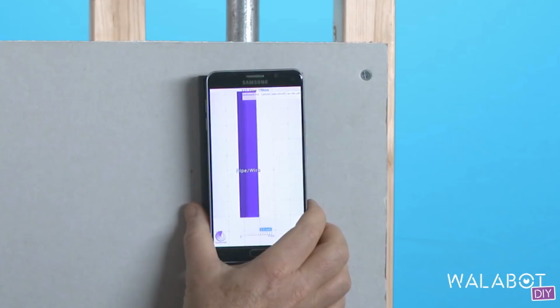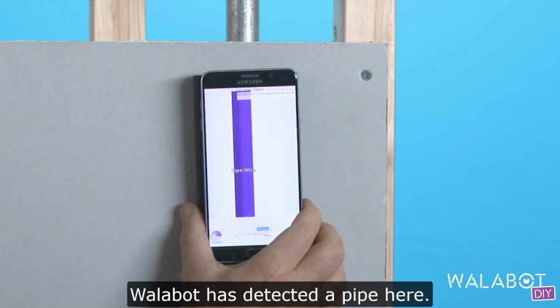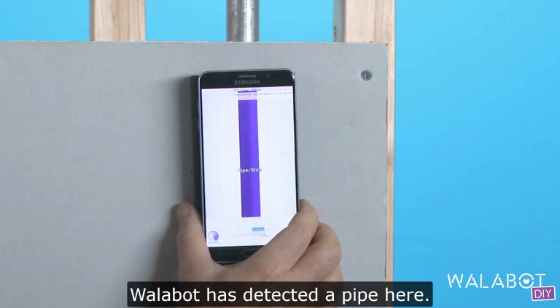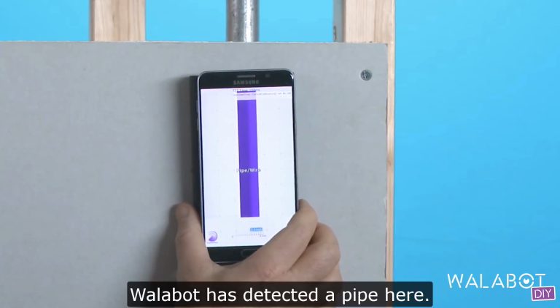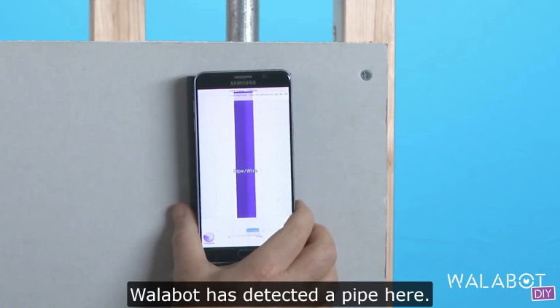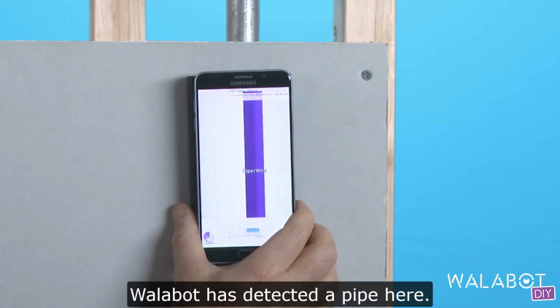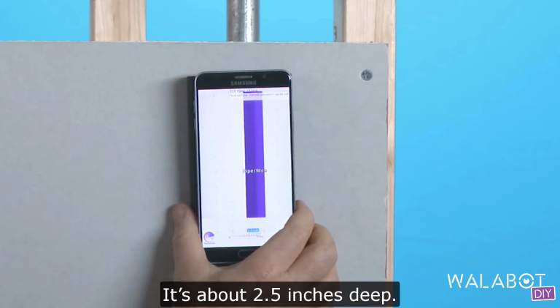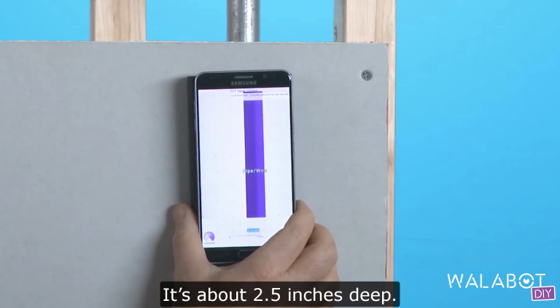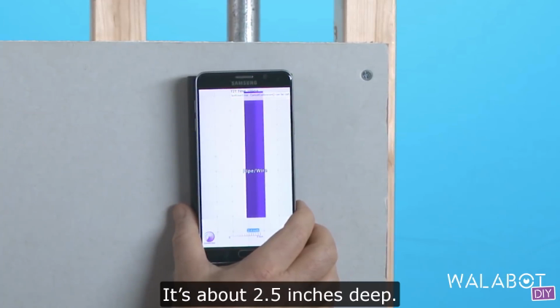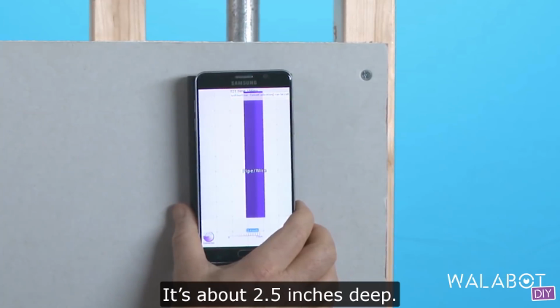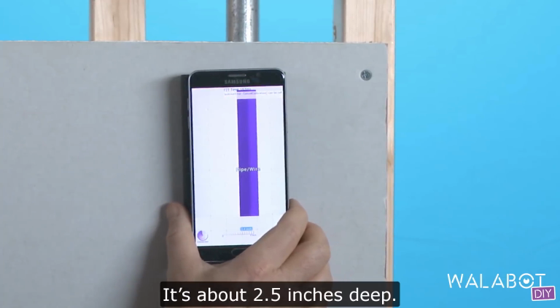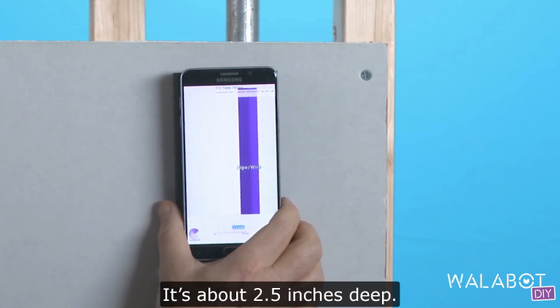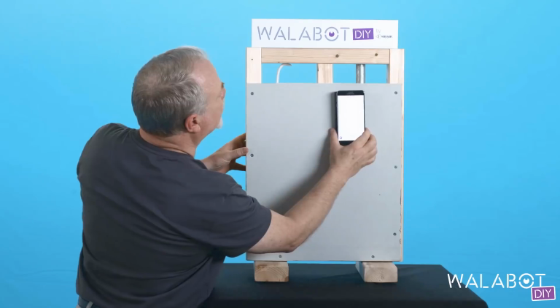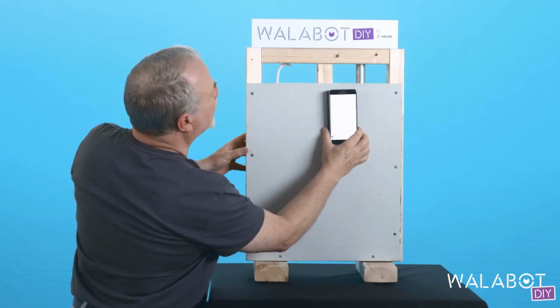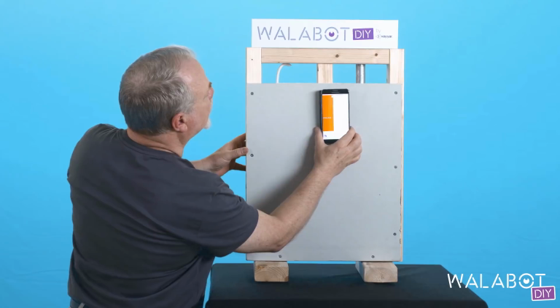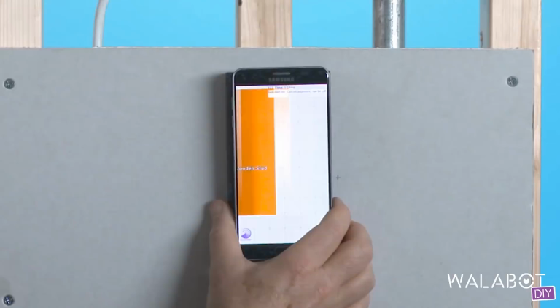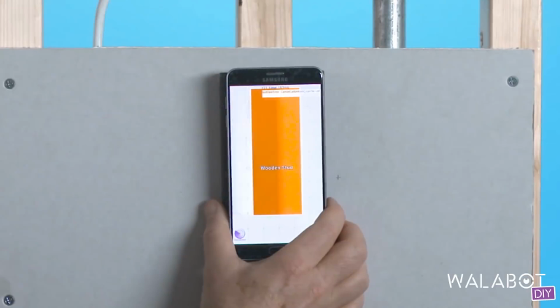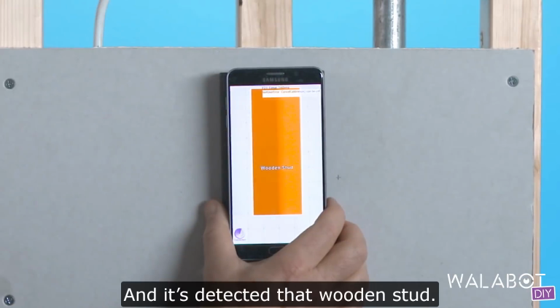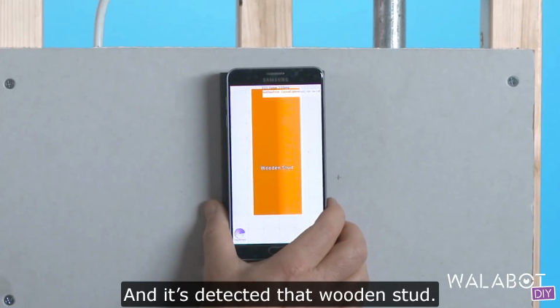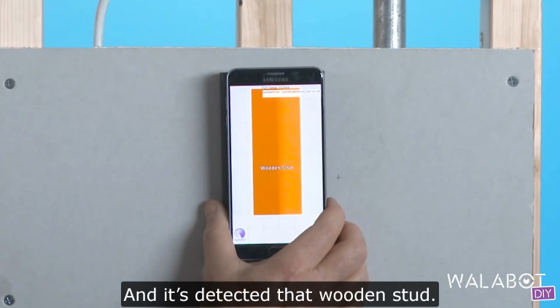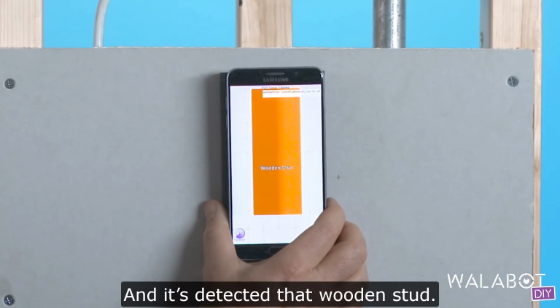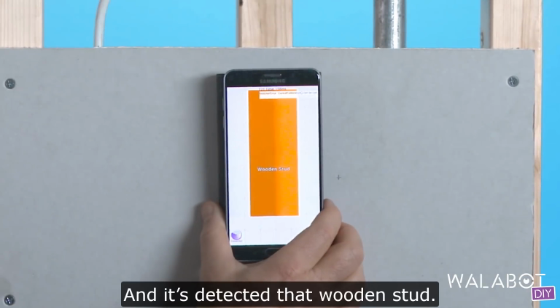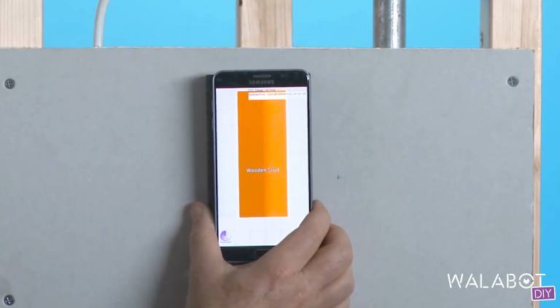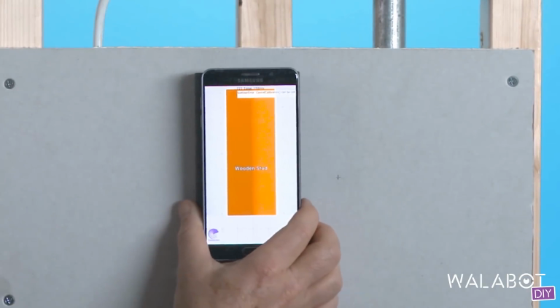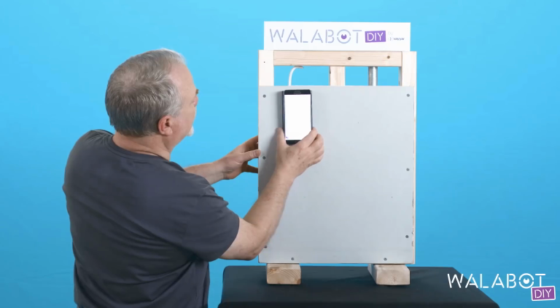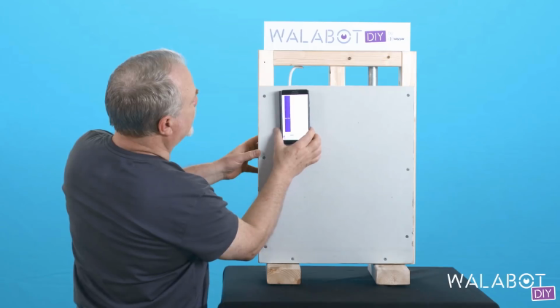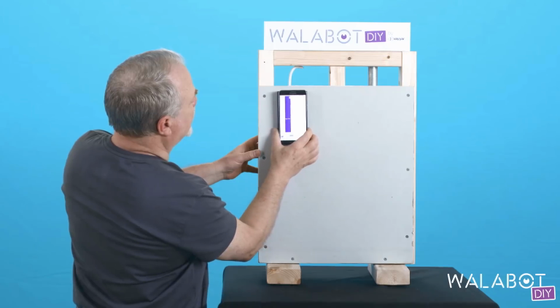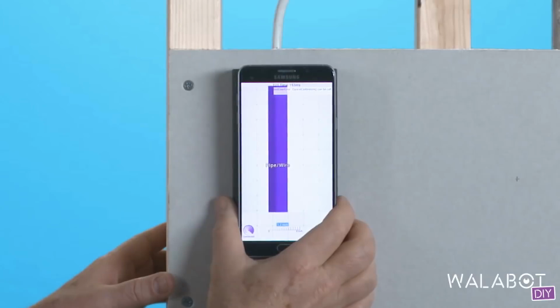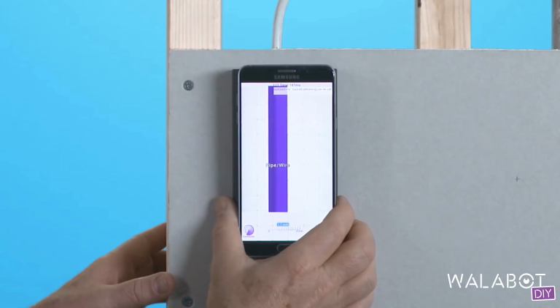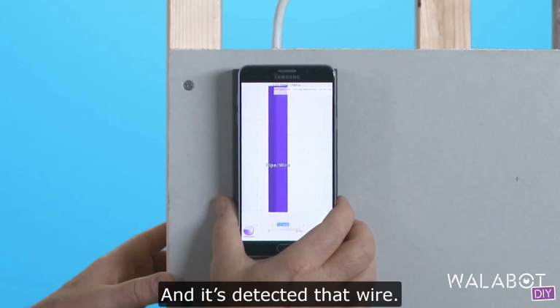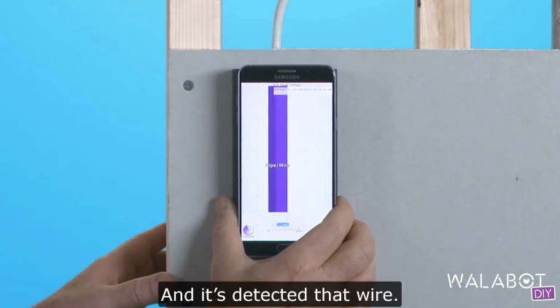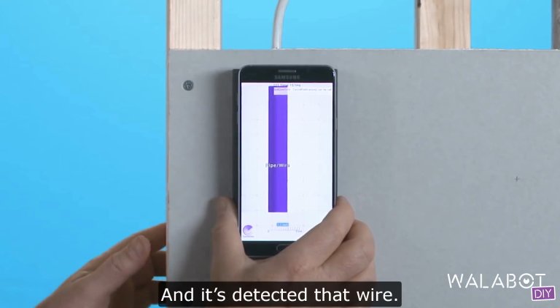Wallabot has detected a pipe here. It's about two and a half inches deep. And it's detected that wooden stud. And it's detected that wire.